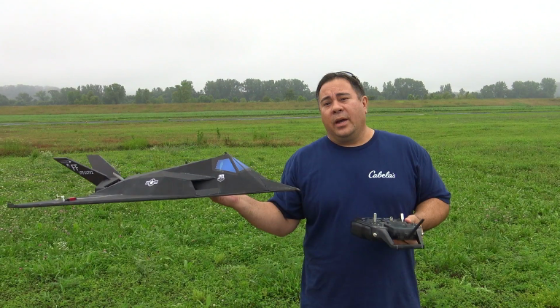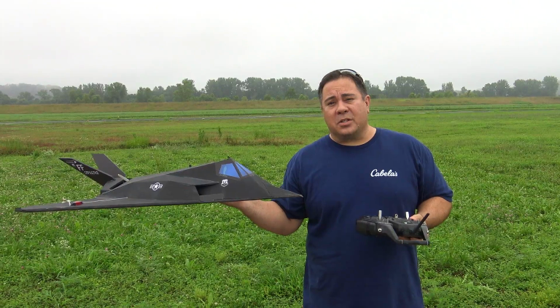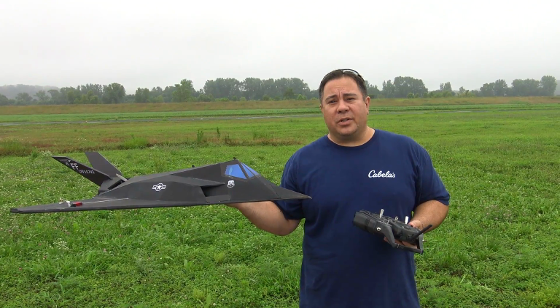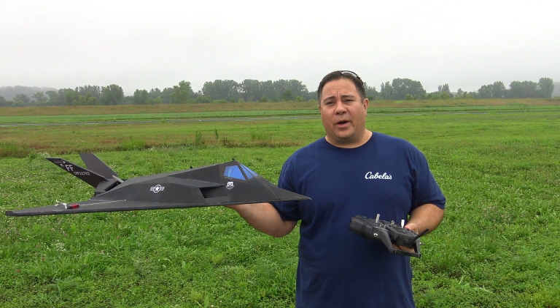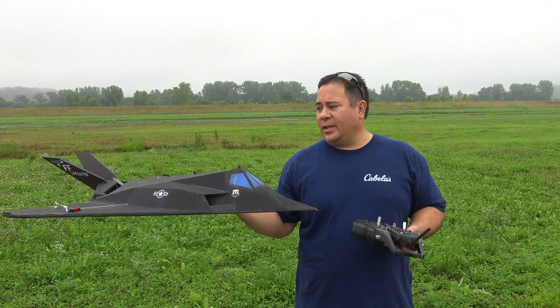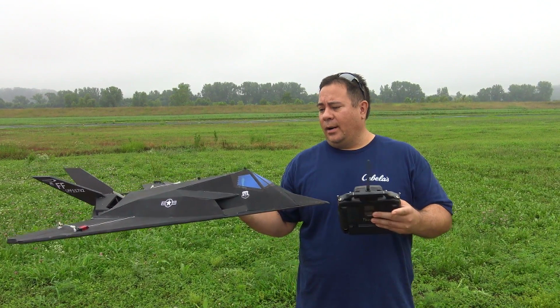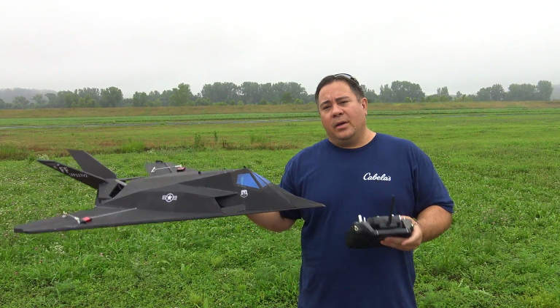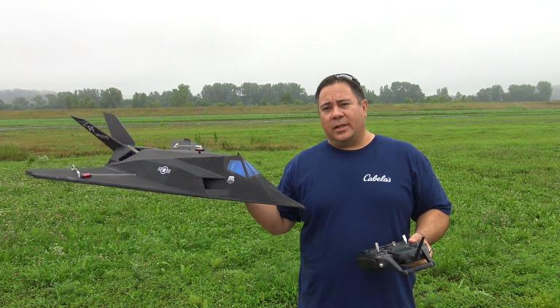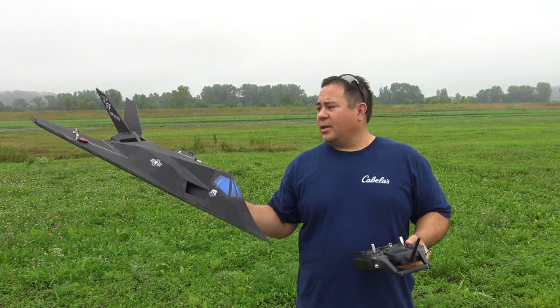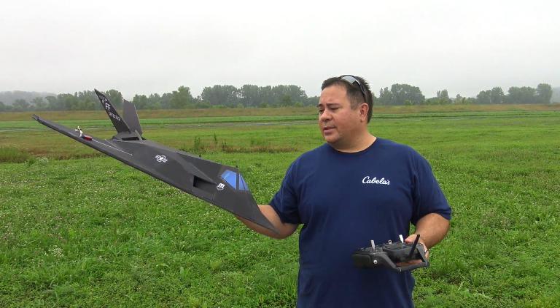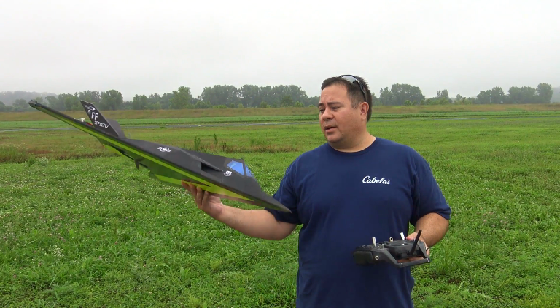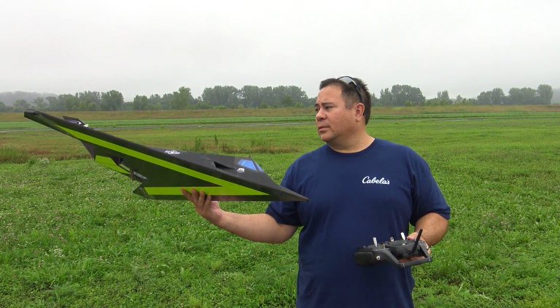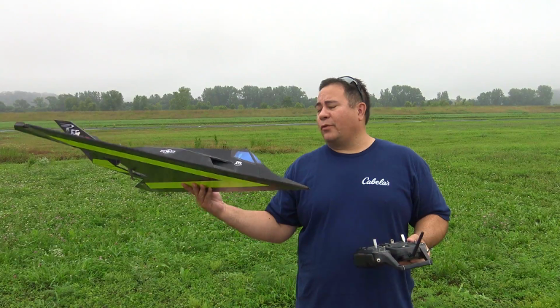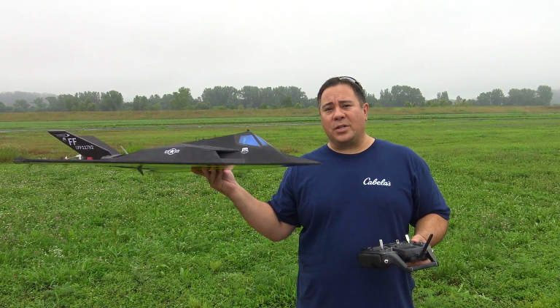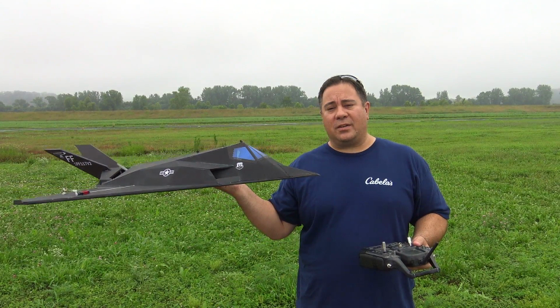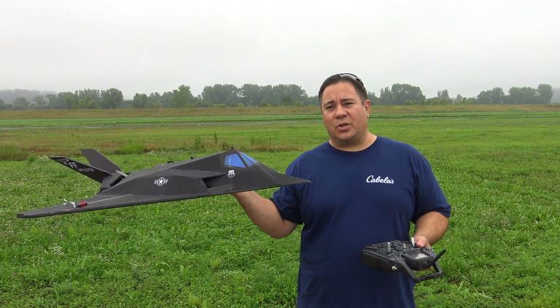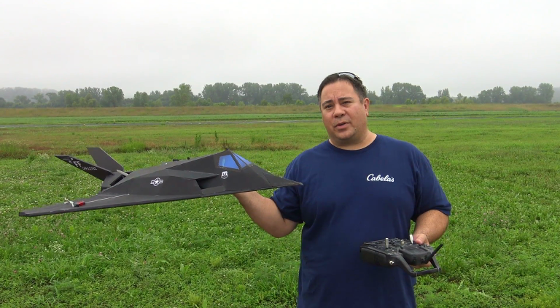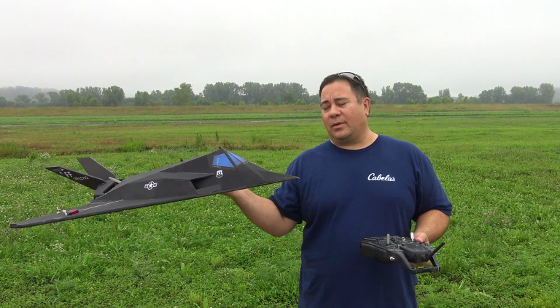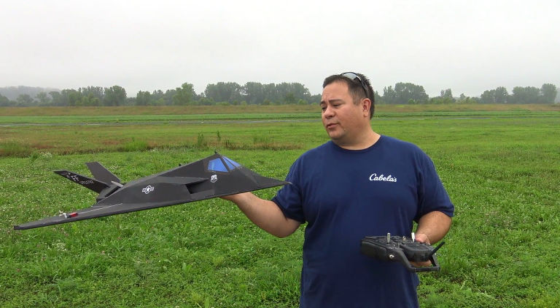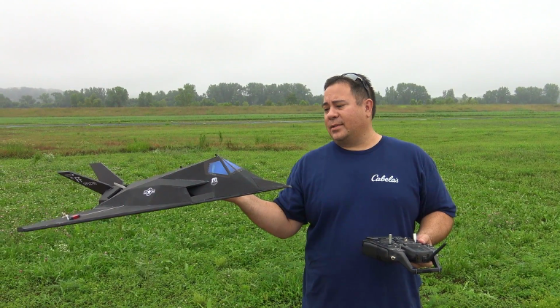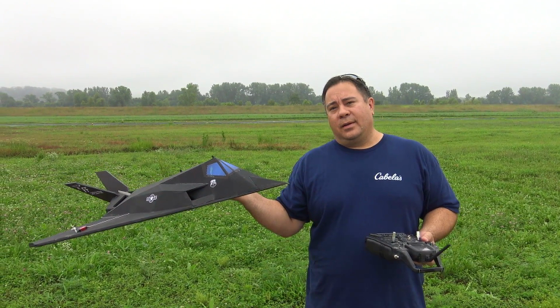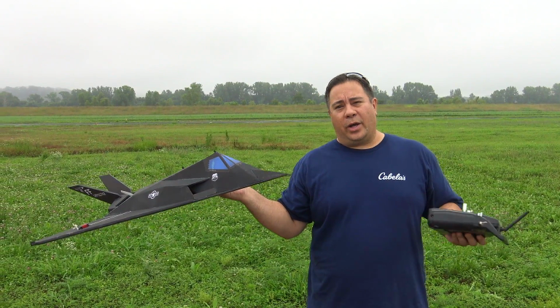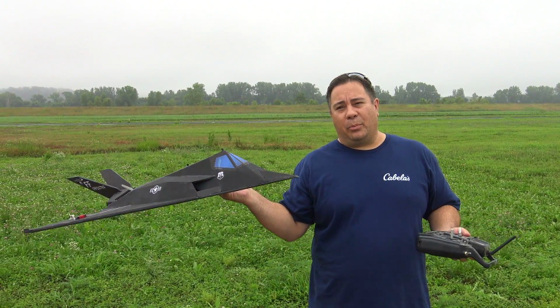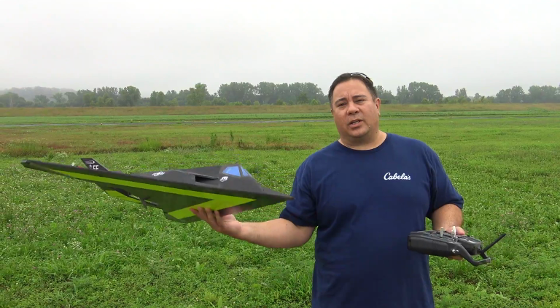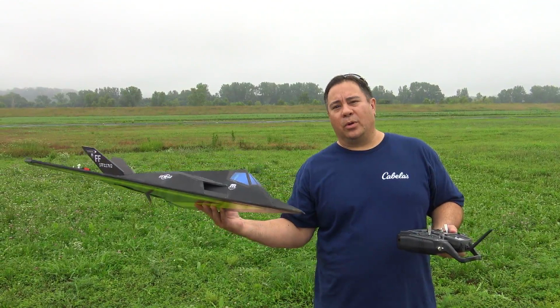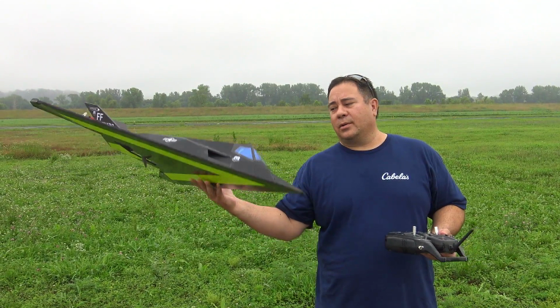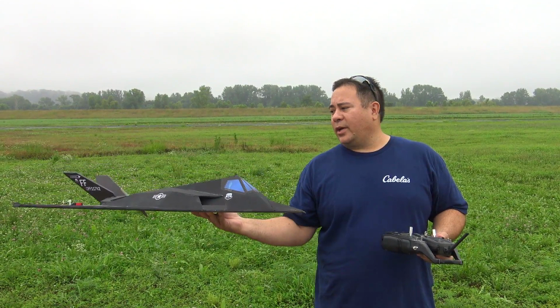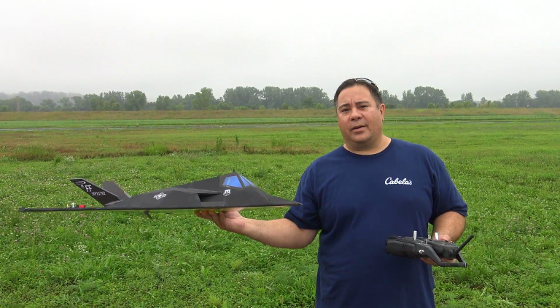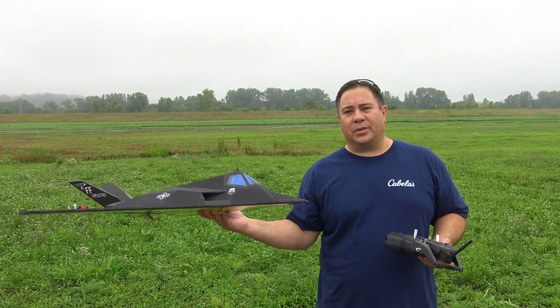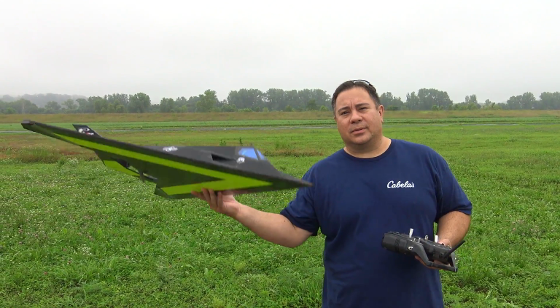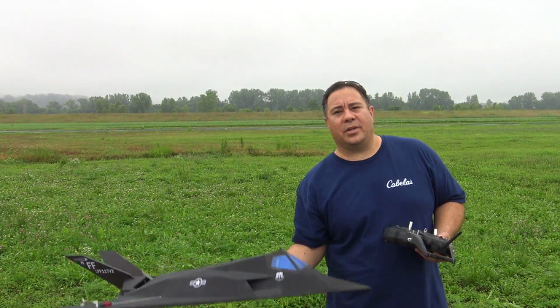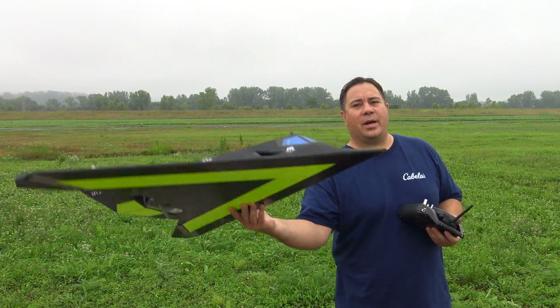Hey guys, this is Paul with RC Foam Fighters again. We're just going to take this Foam Fighter 117 version 2 up for second flights. We're out at Herman Airport, so I got a little more room to fly it around and see what it'll do. So let's throw it in the air and see what happens.